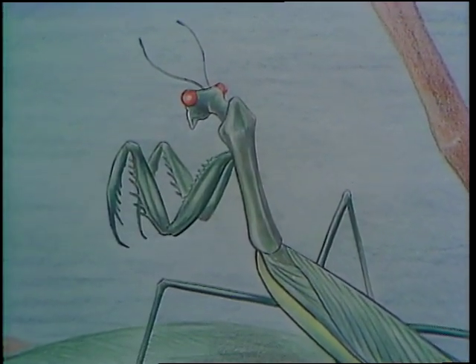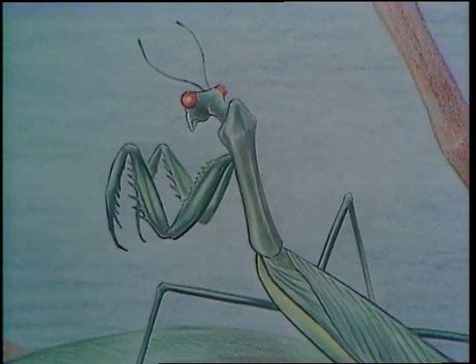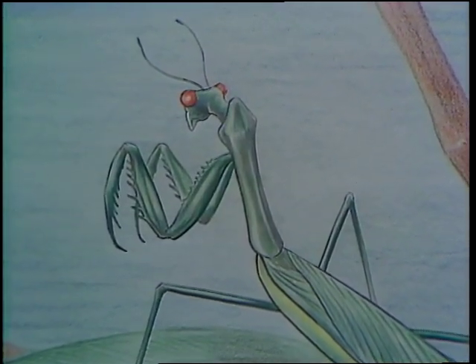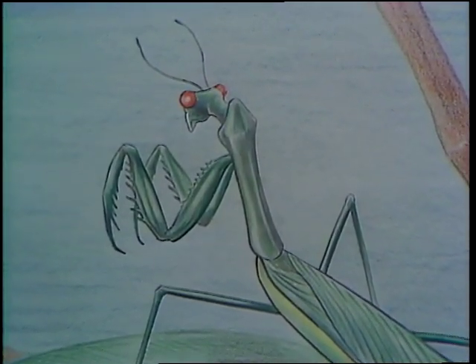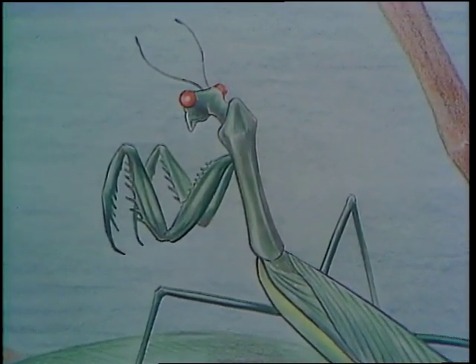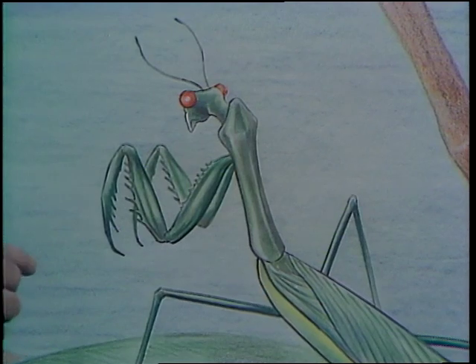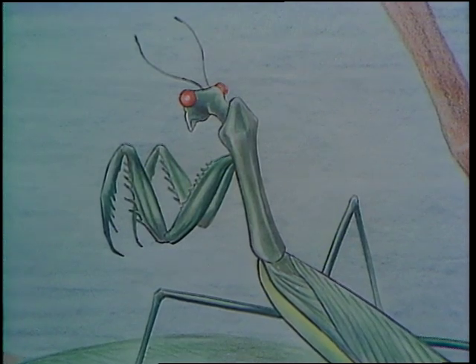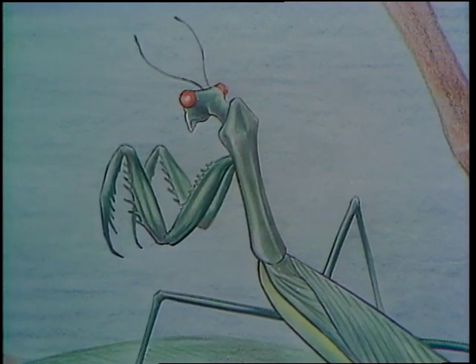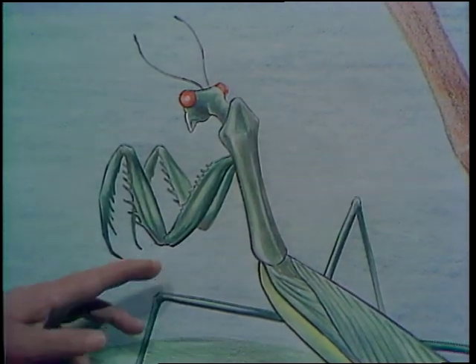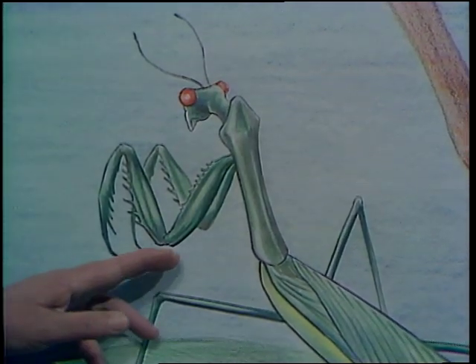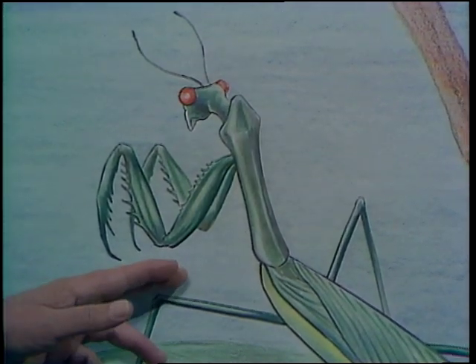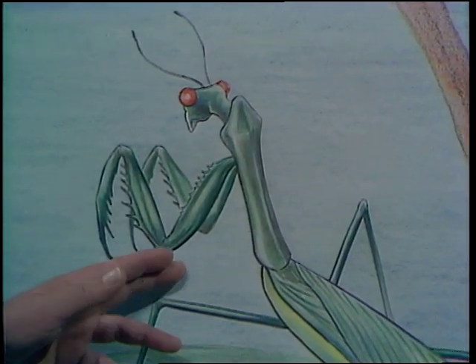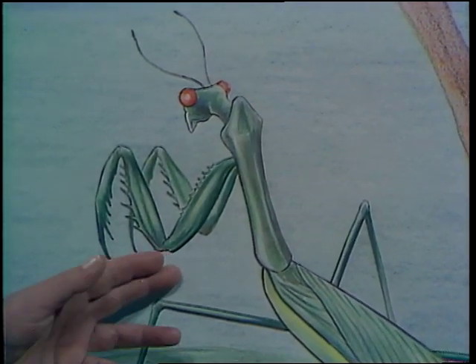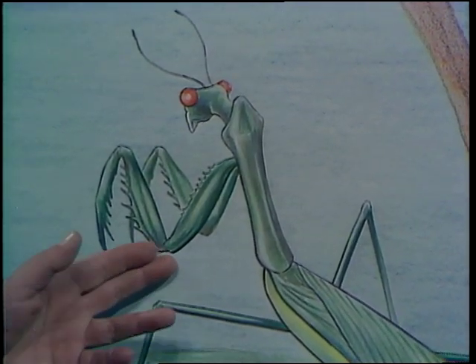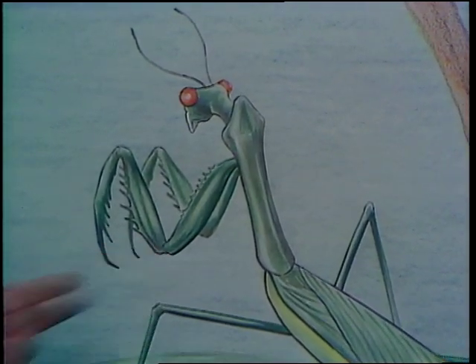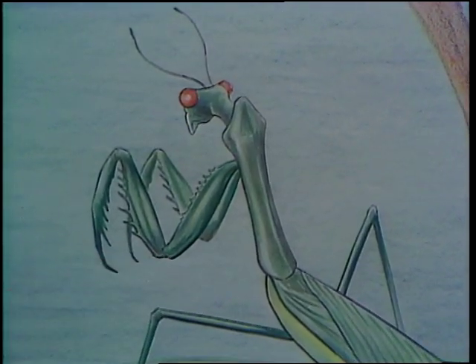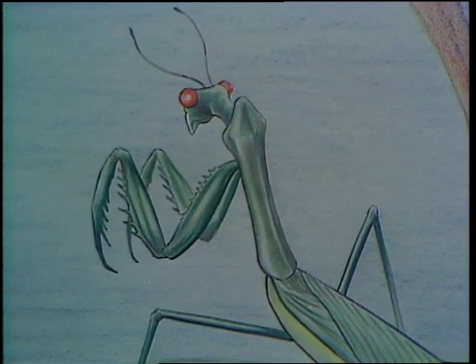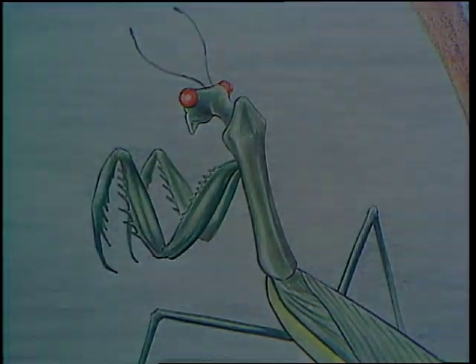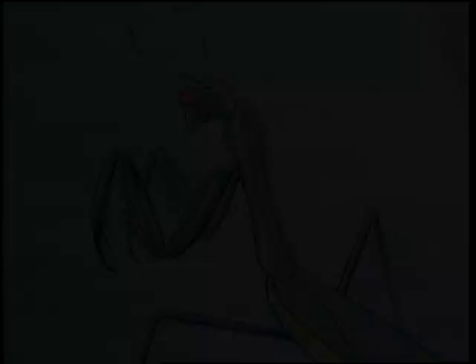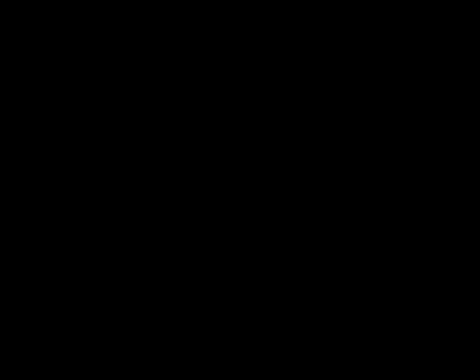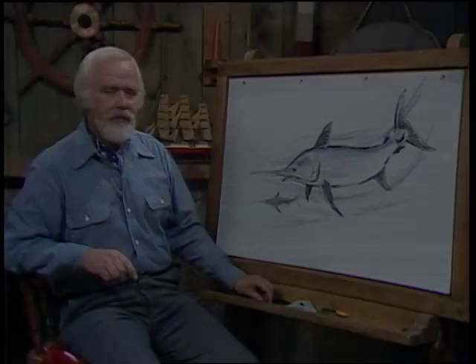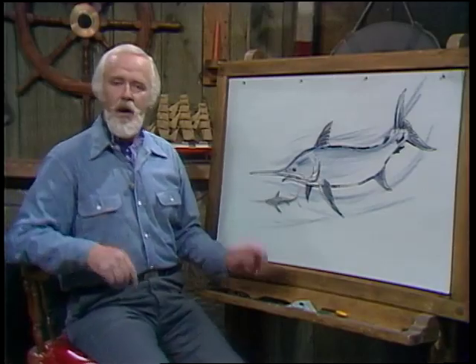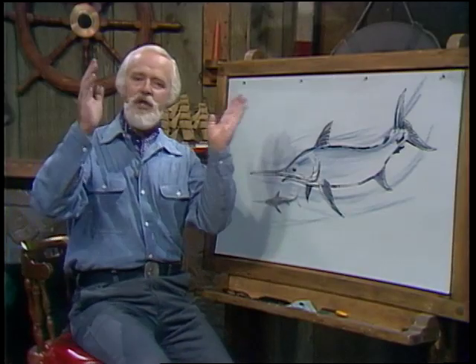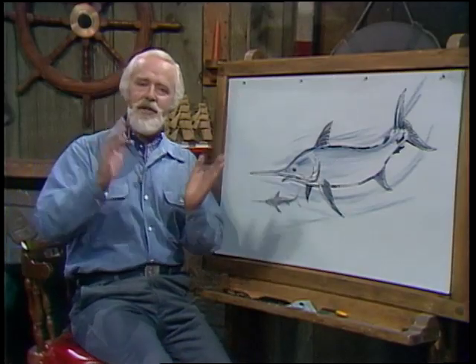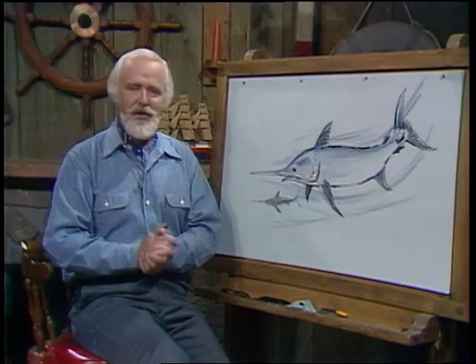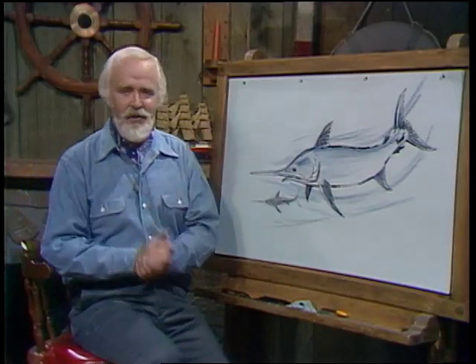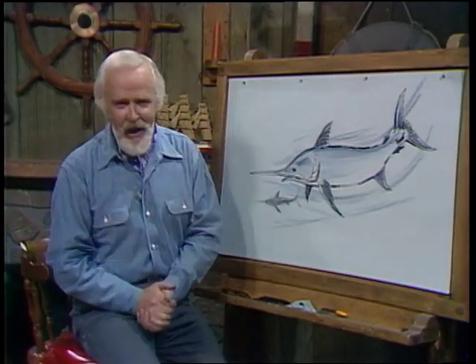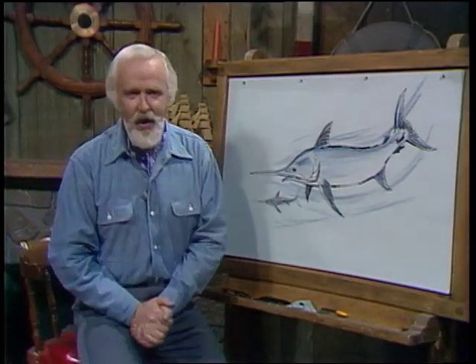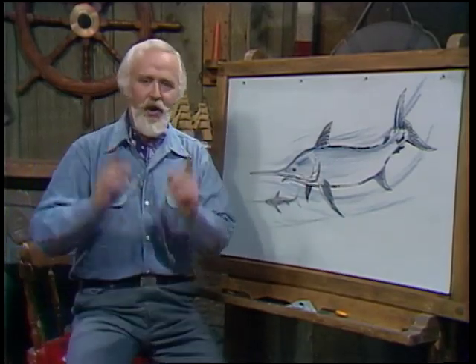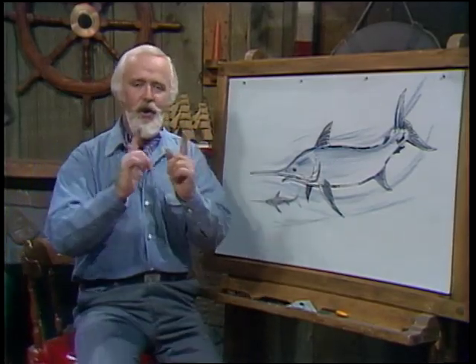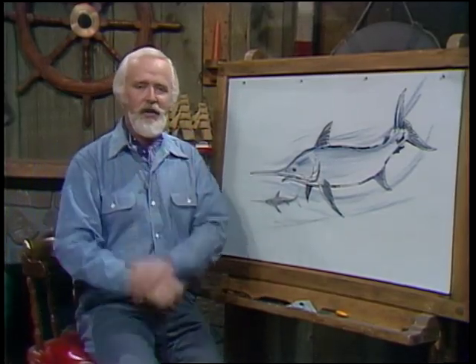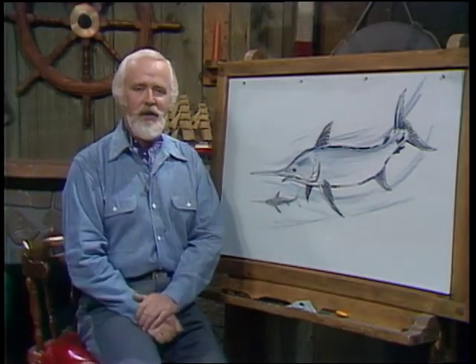Incidentally, never kill one of these fellows because they're so valuable to man. Questions and answers today on Your Nature Questions.